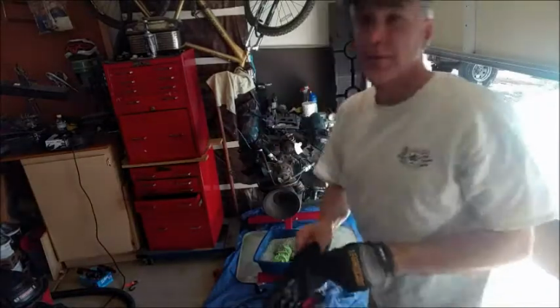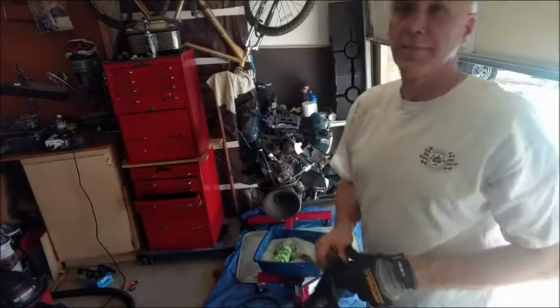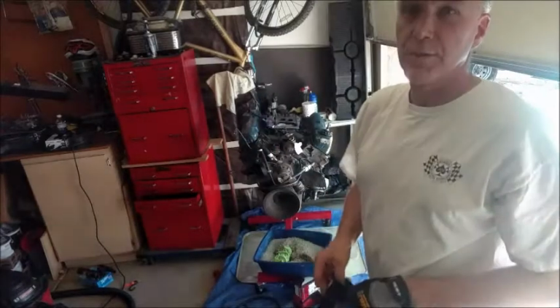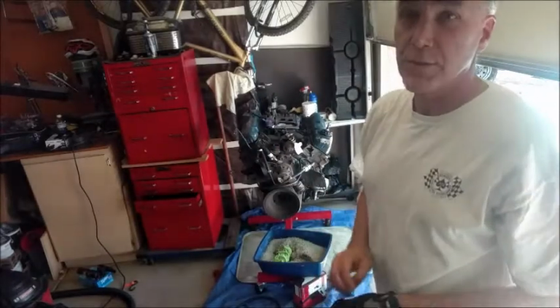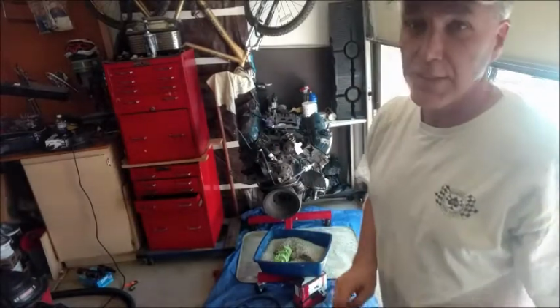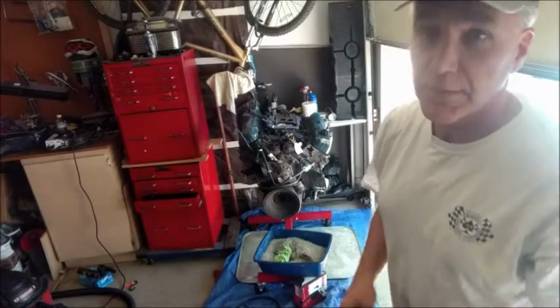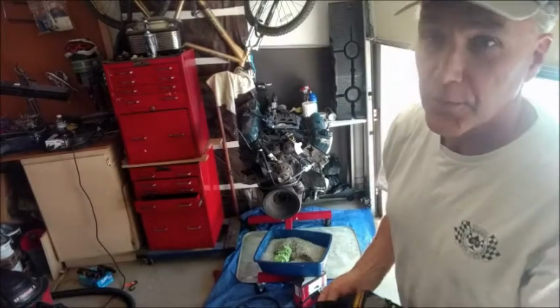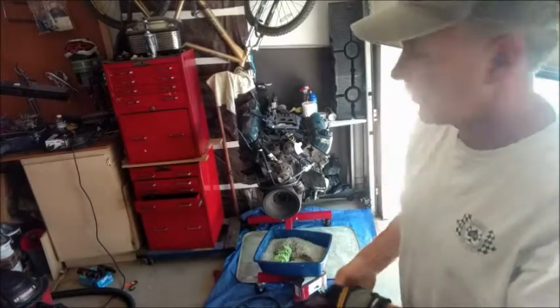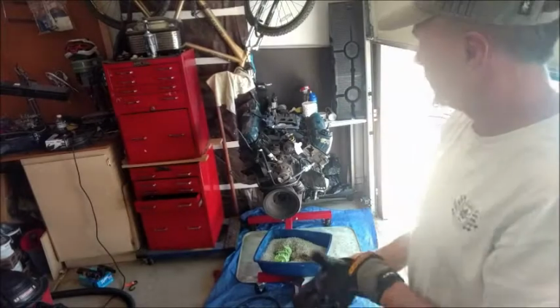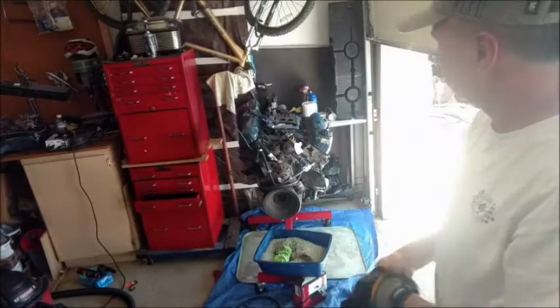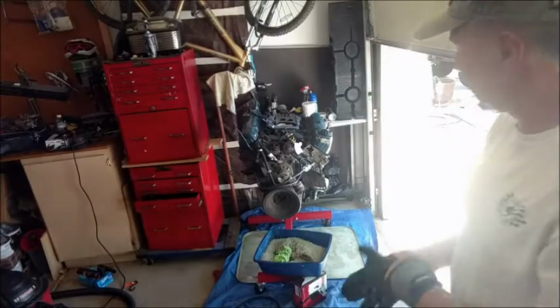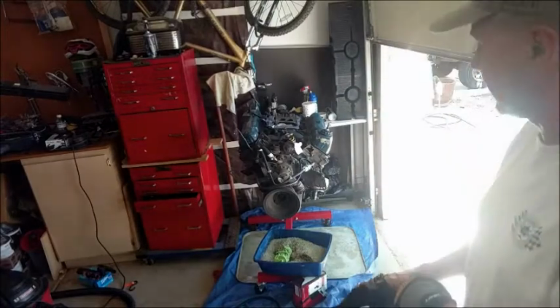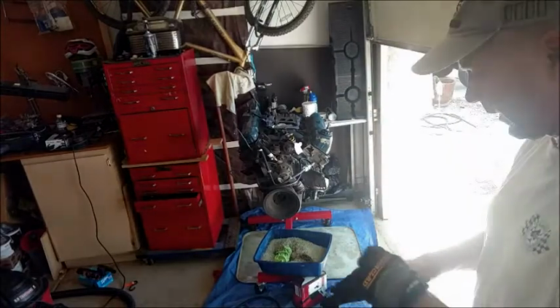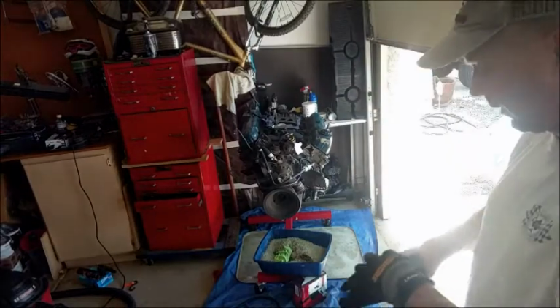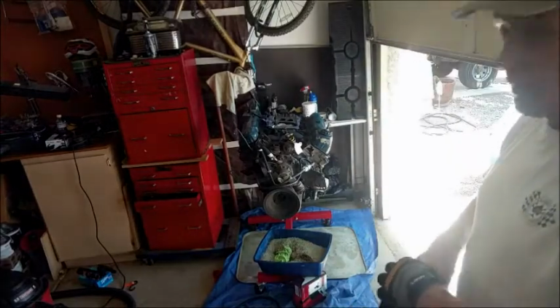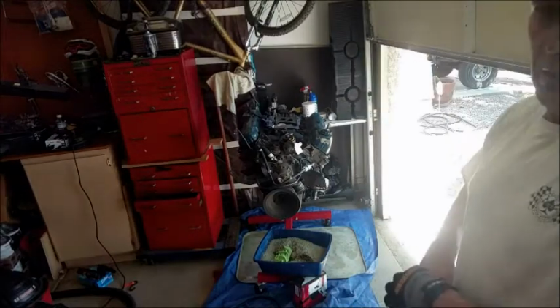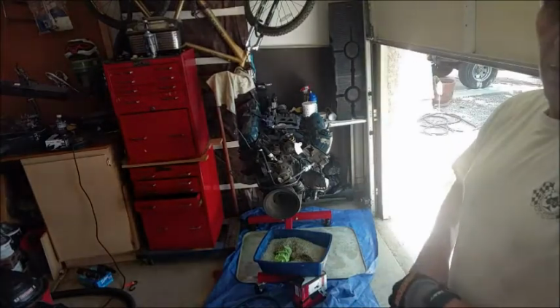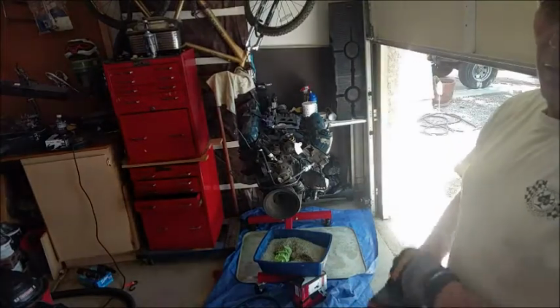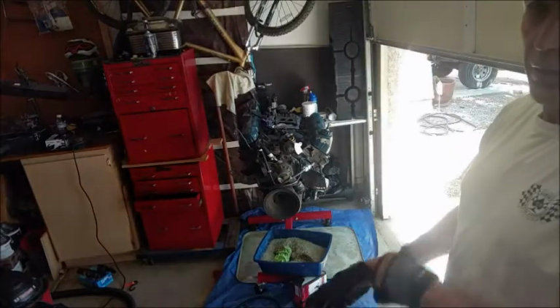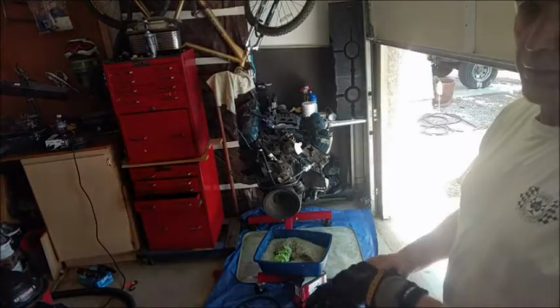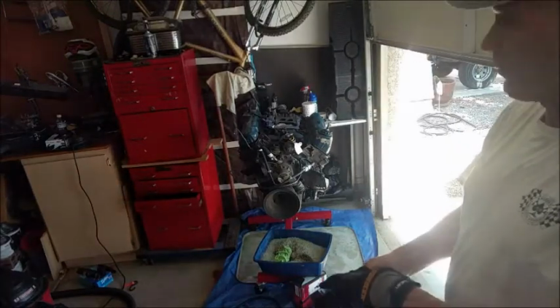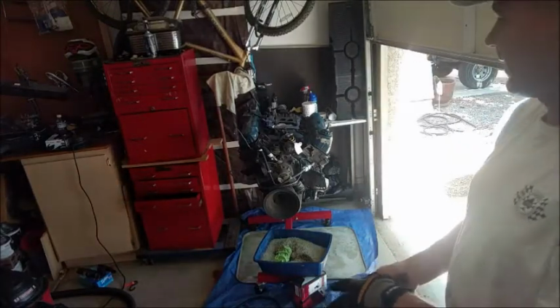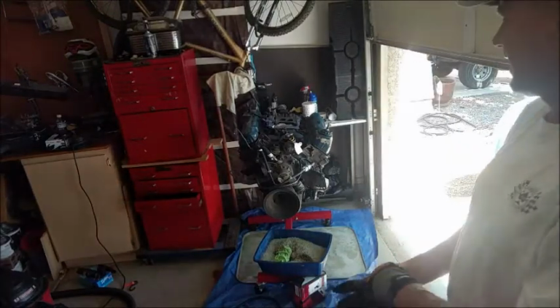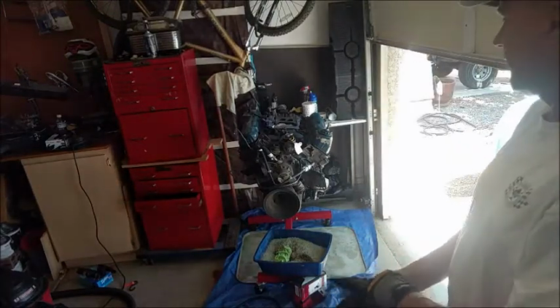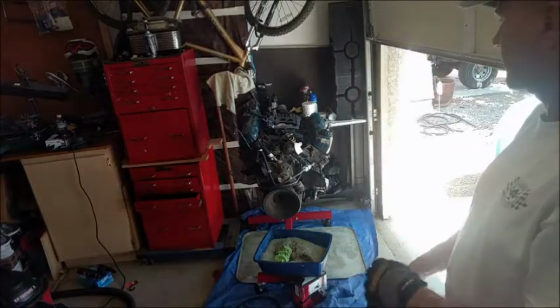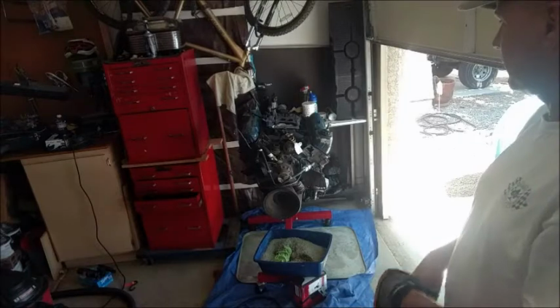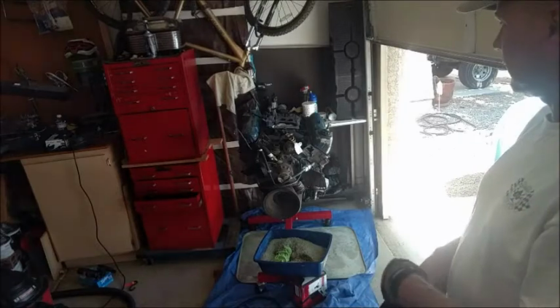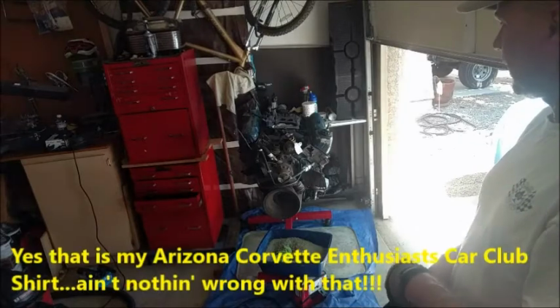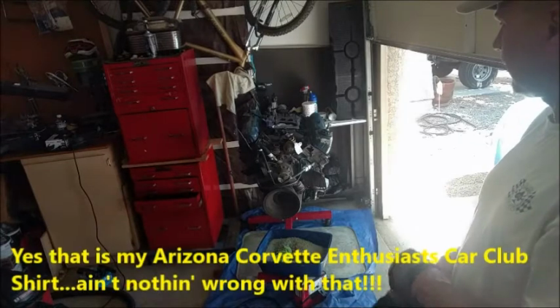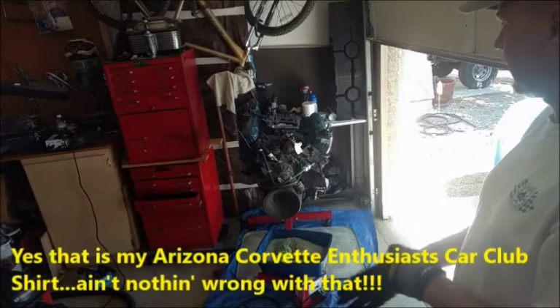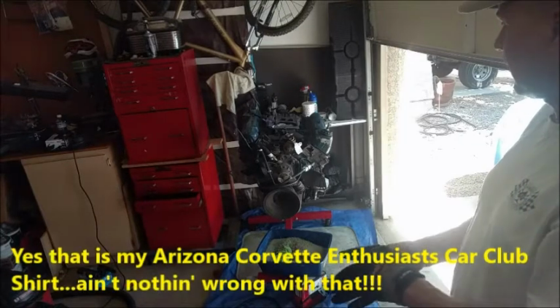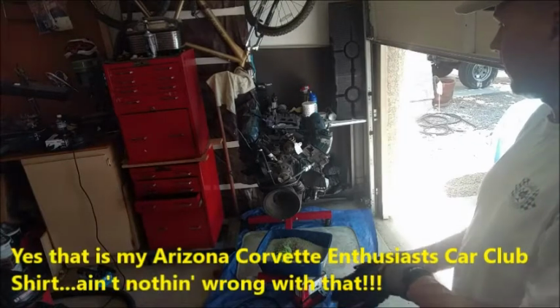Alright, as you can see, I've got the 351 Cleveland out of the Mustang. I'm going to start breaking it down, taking the plugs out right now.